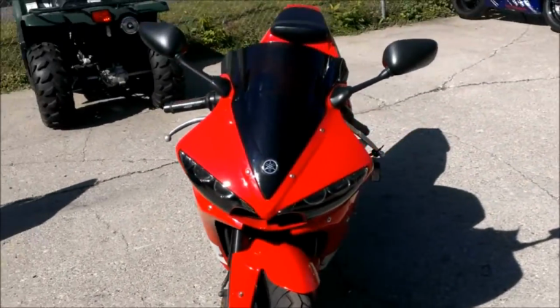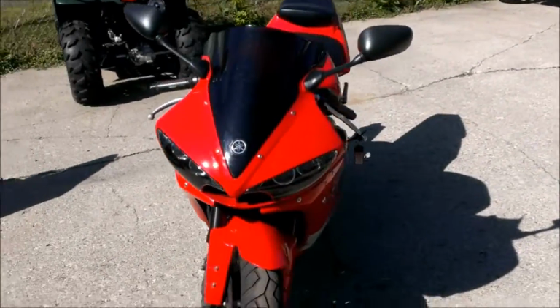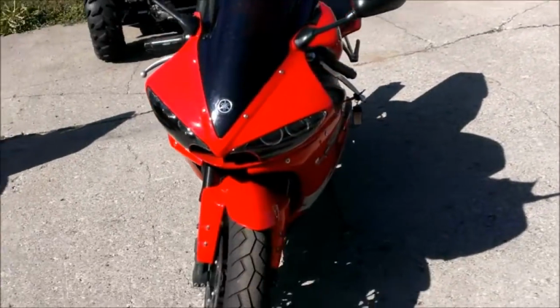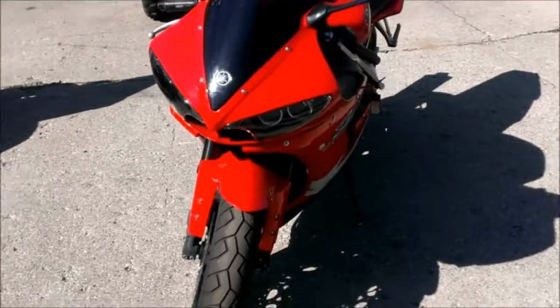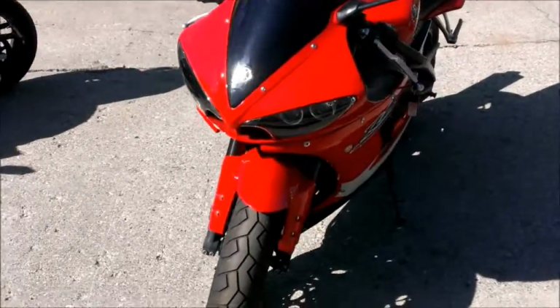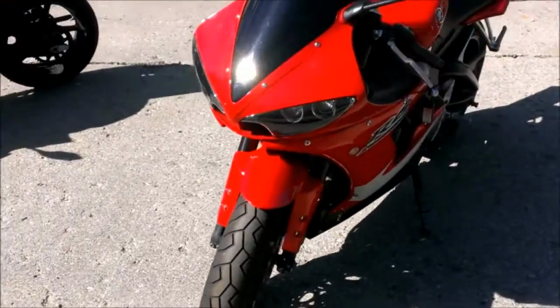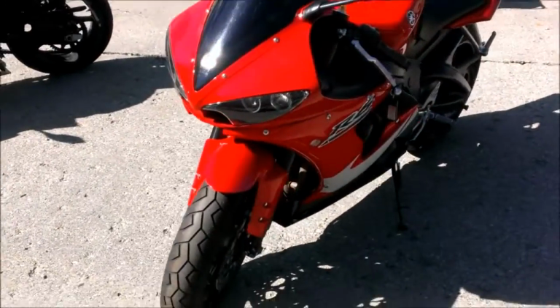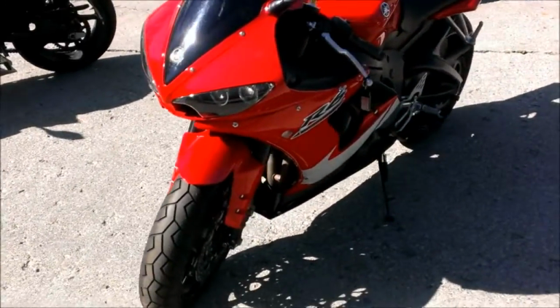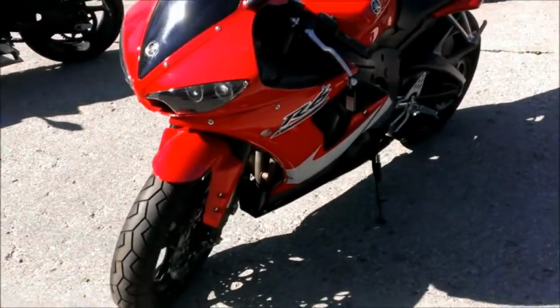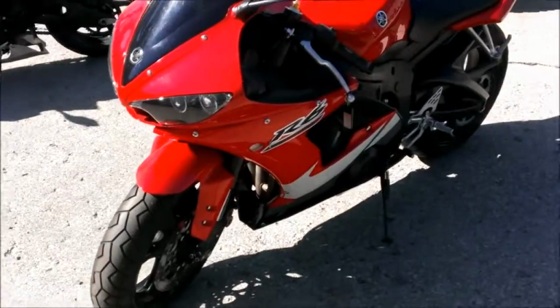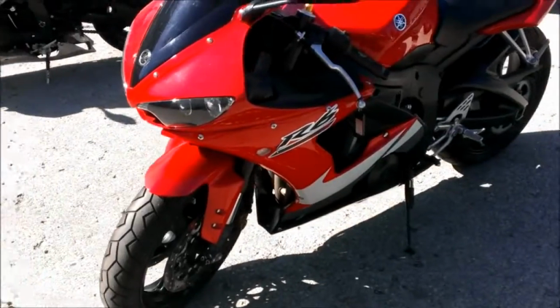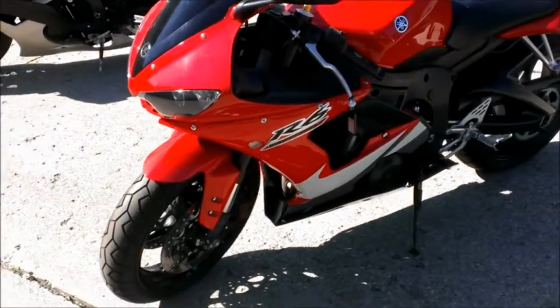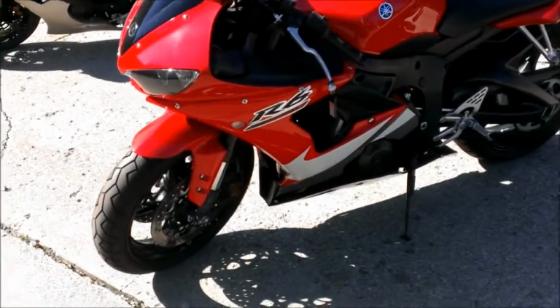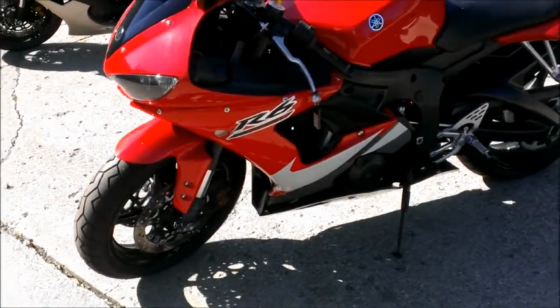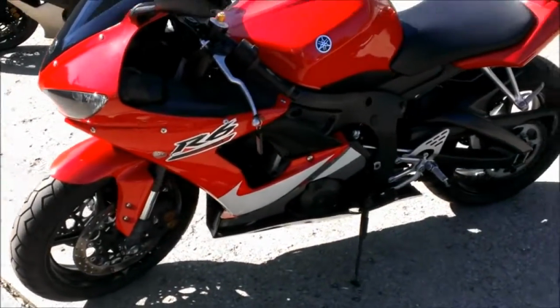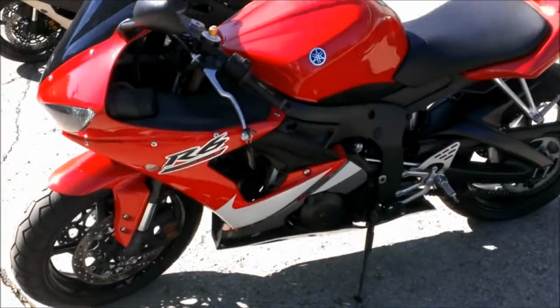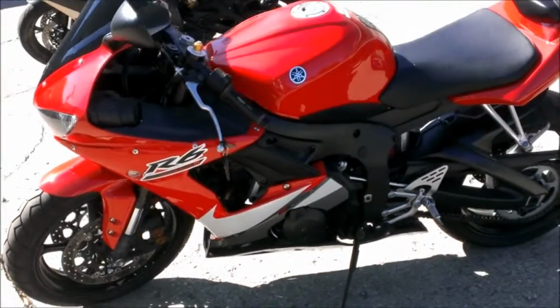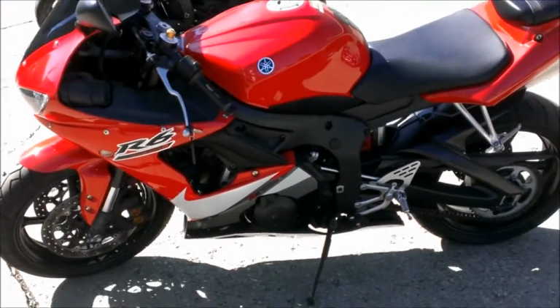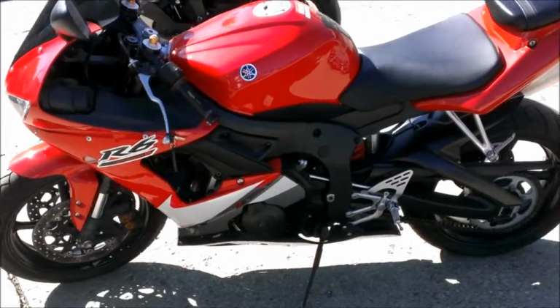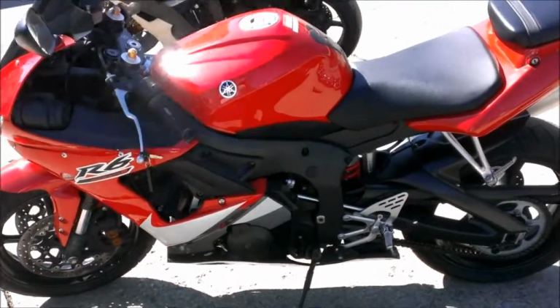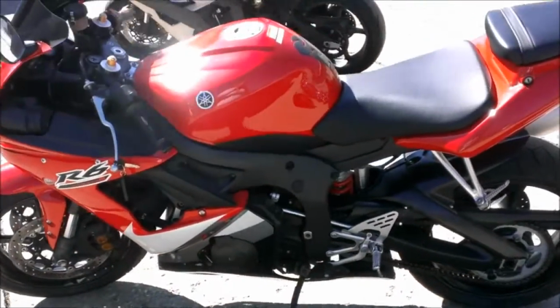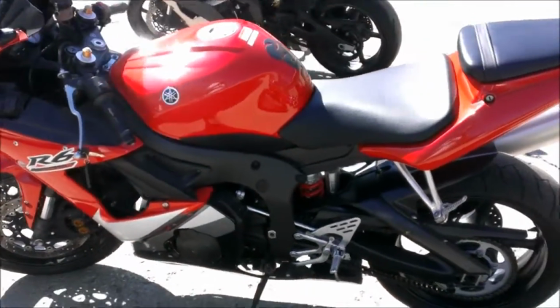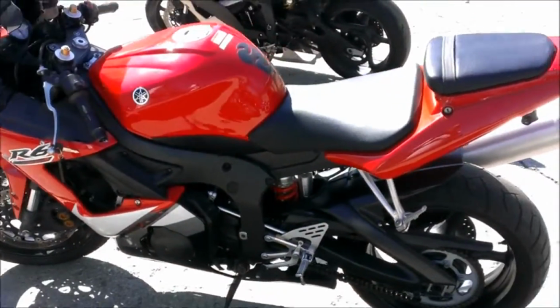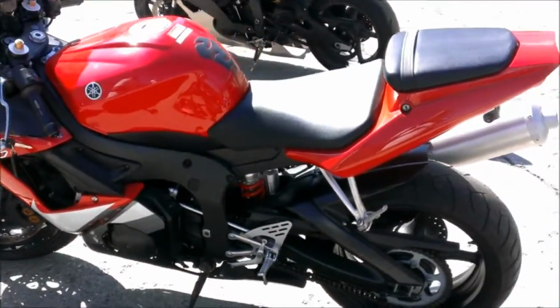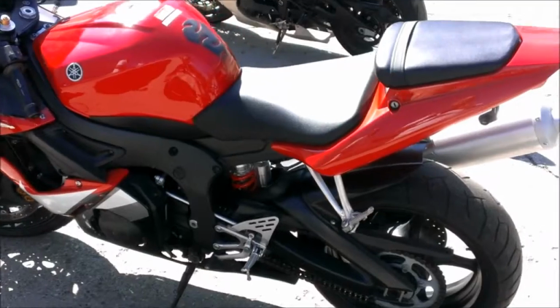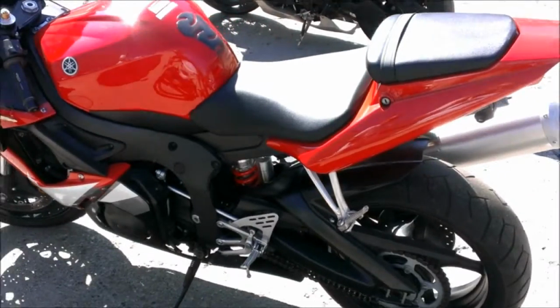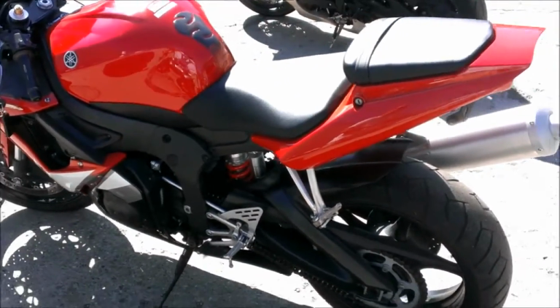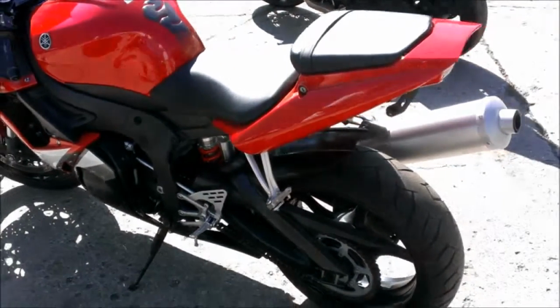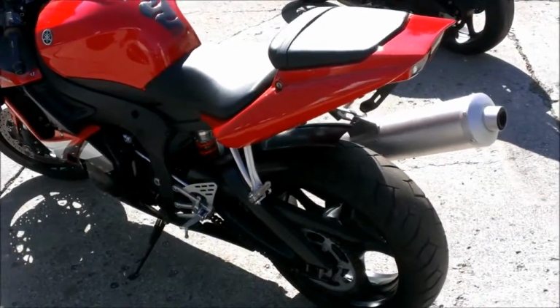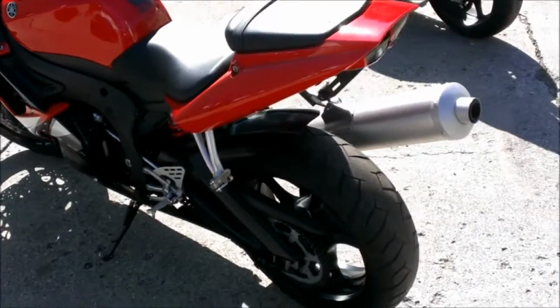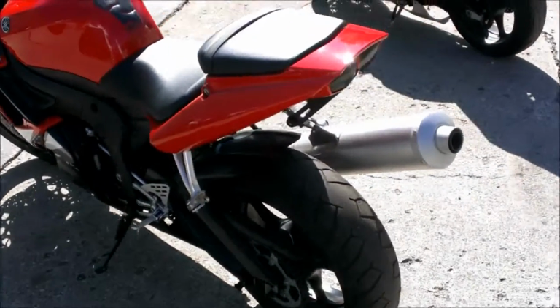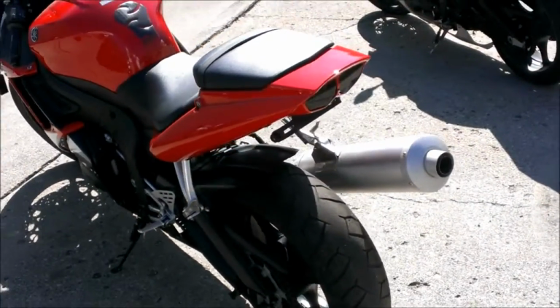All for $49.99. We have financing available for everyone, and you can view our other 400-plus used bikes at ApprovalPowerSports.com.